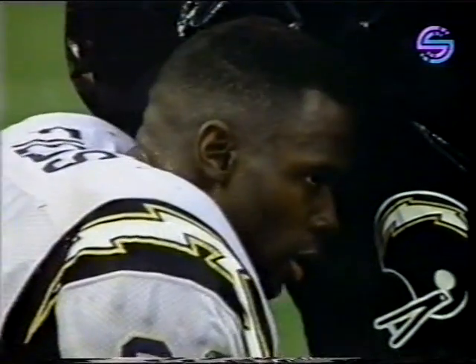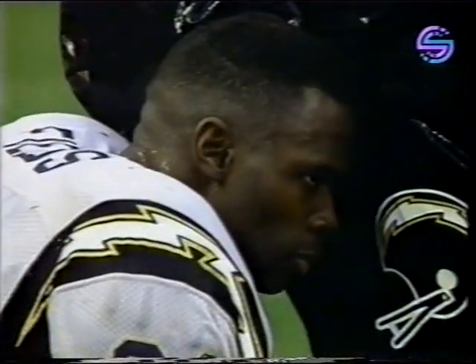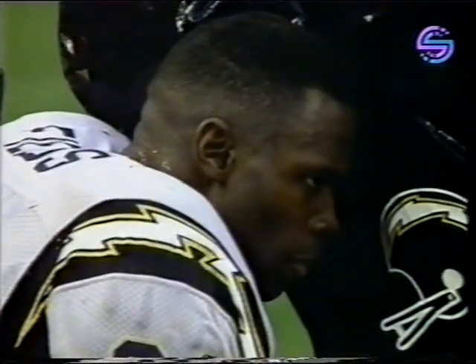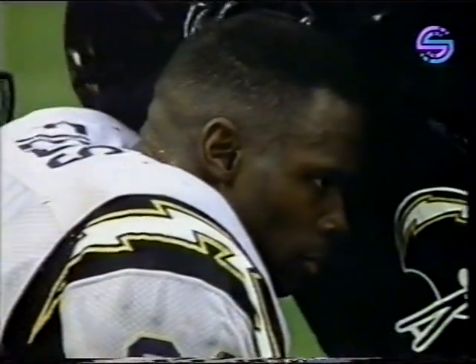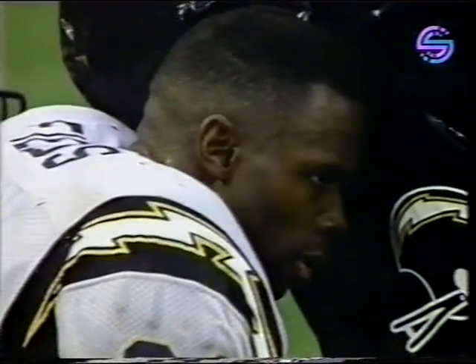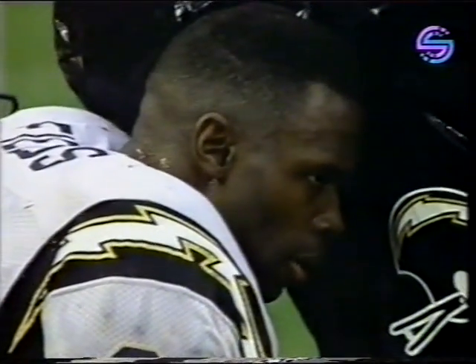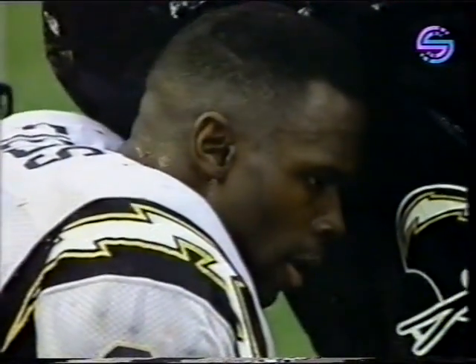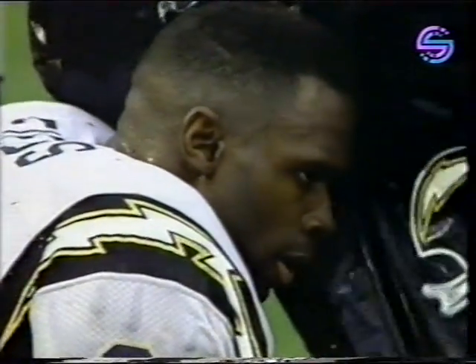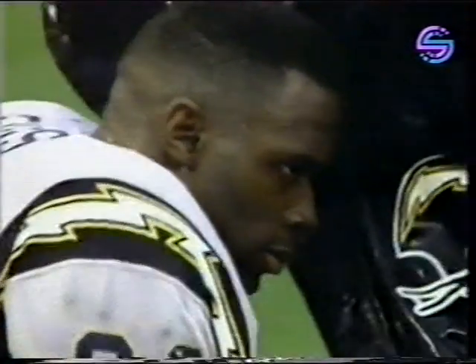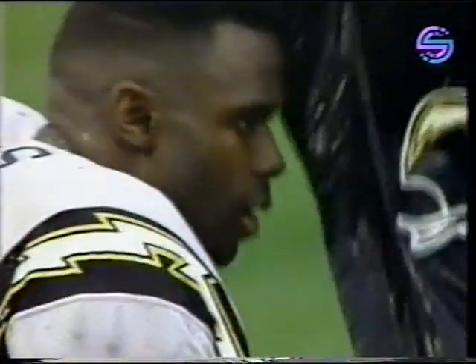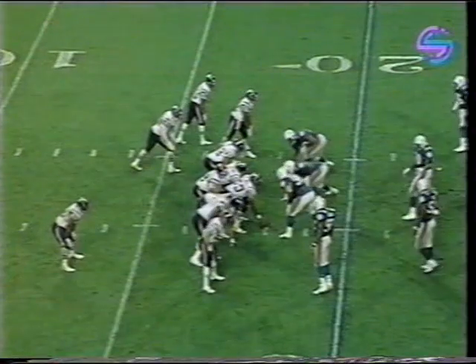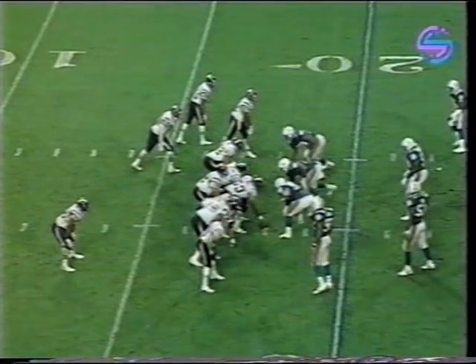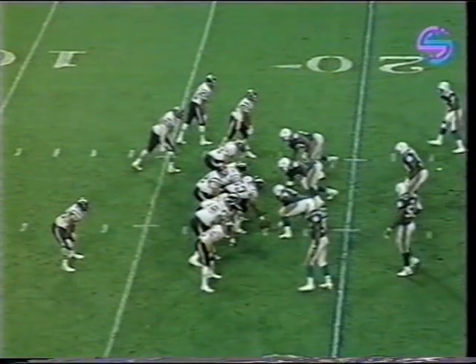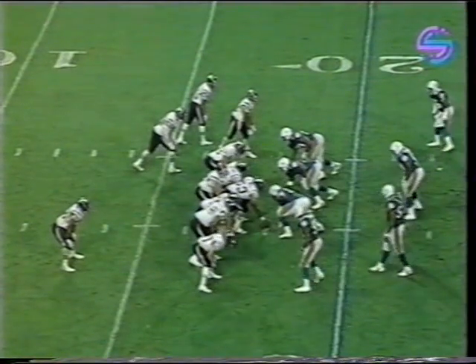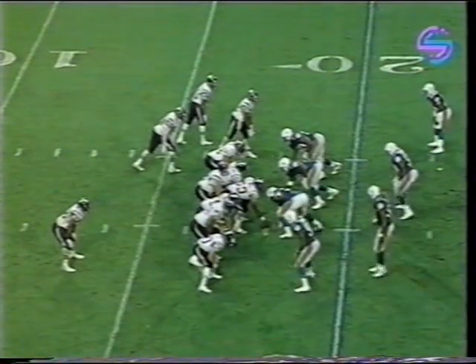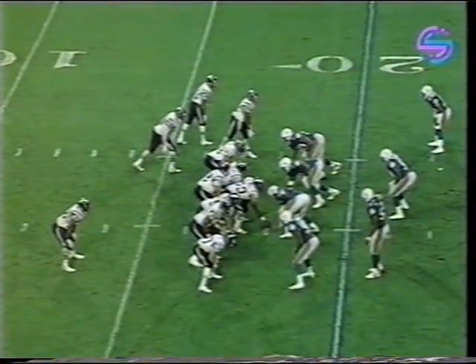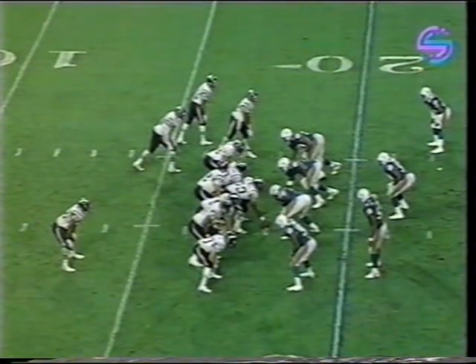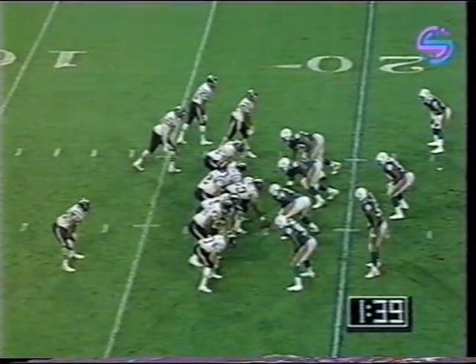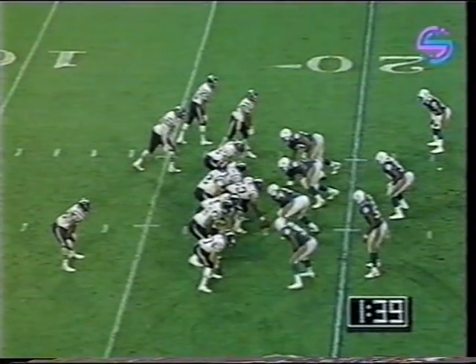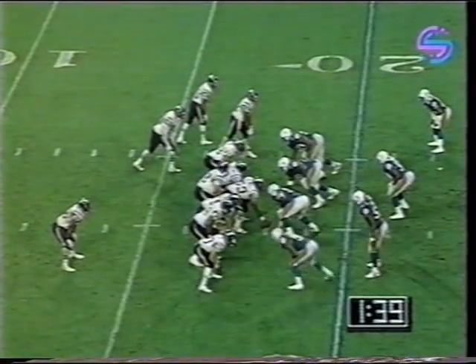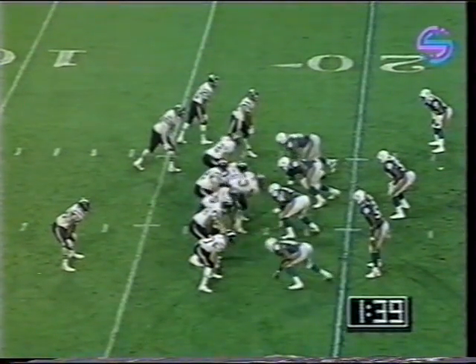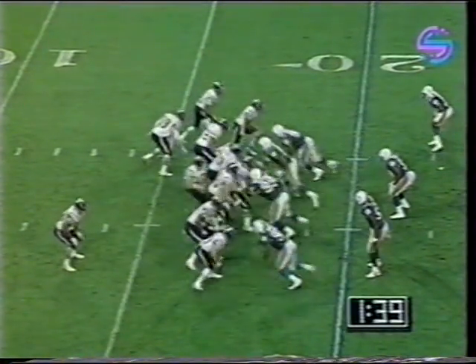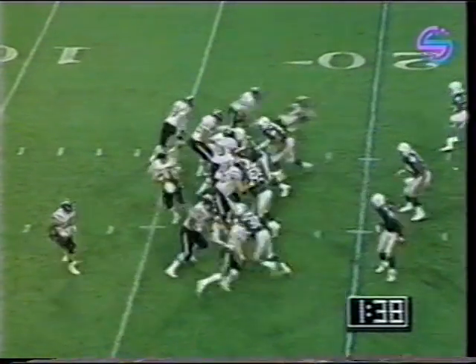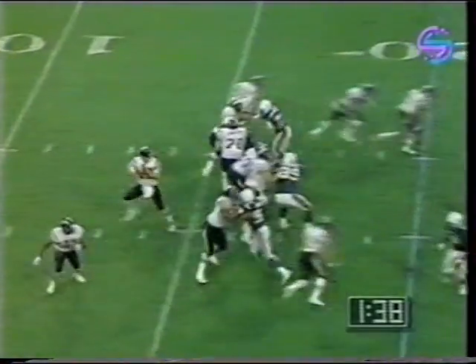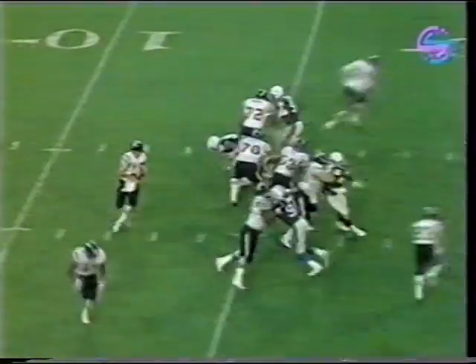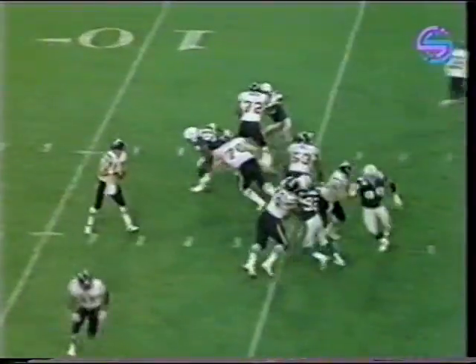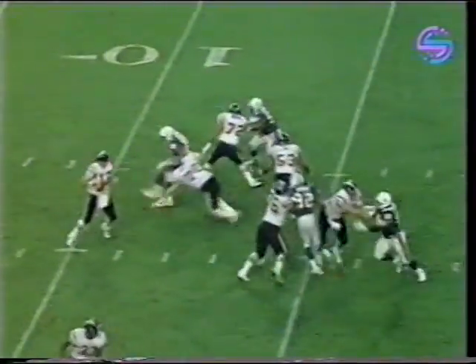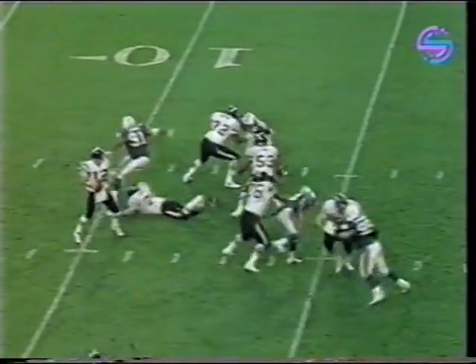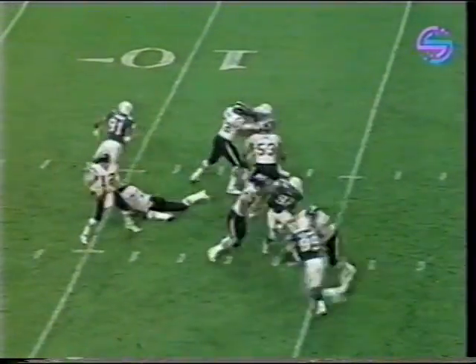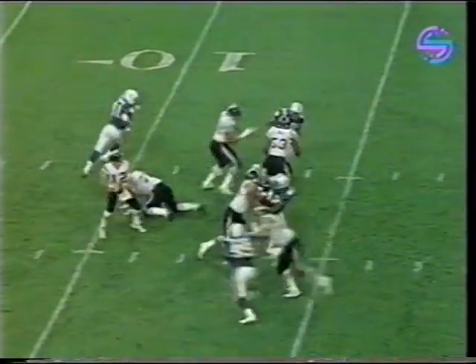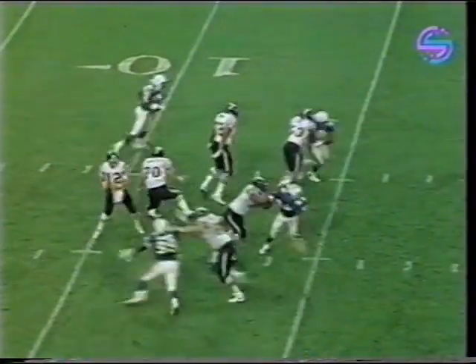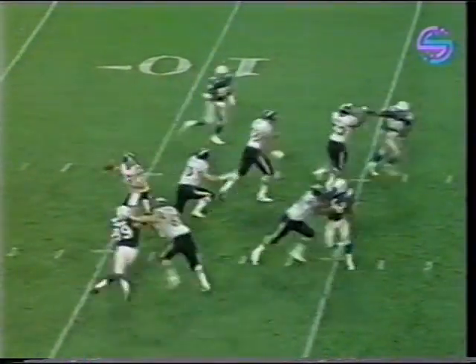Oklahoma Academic All-America Keith Jackson with a touchdown. 1:39 left in the half. And in this rain, Humphreys goes to work, down by two scores.